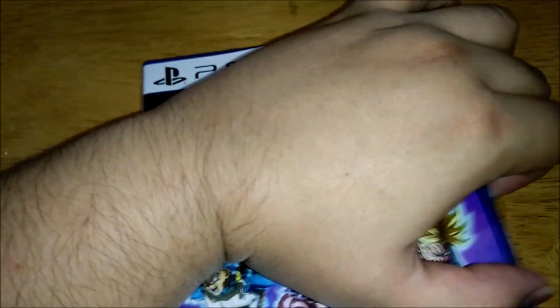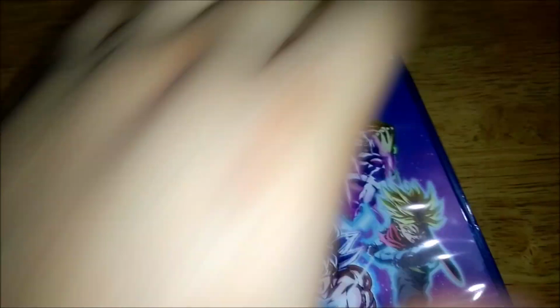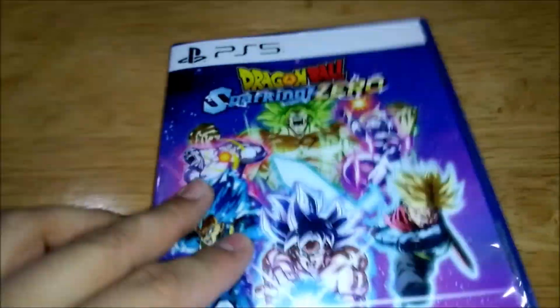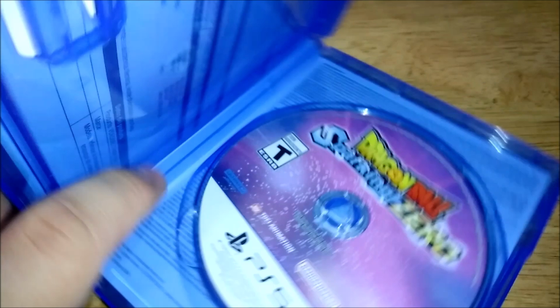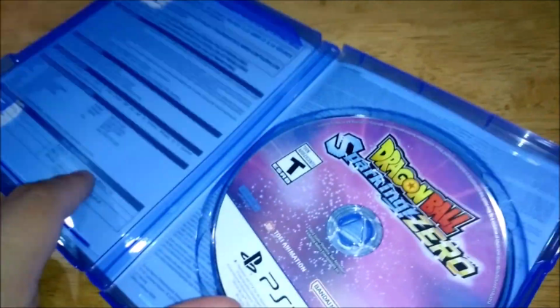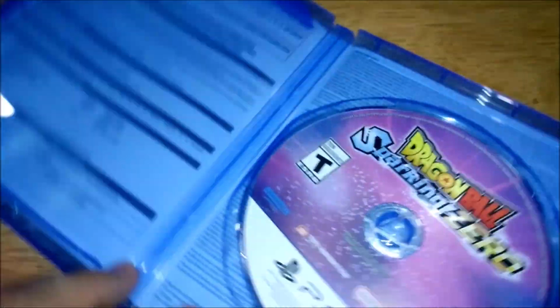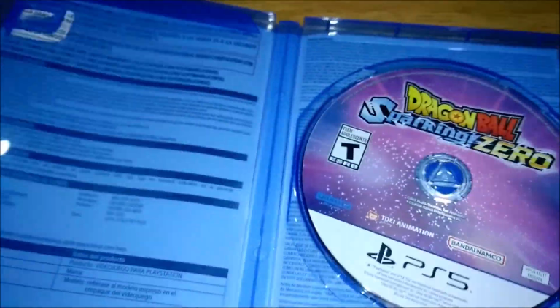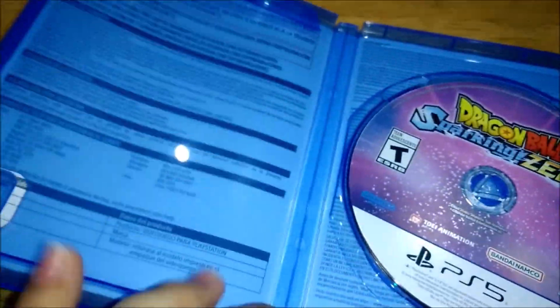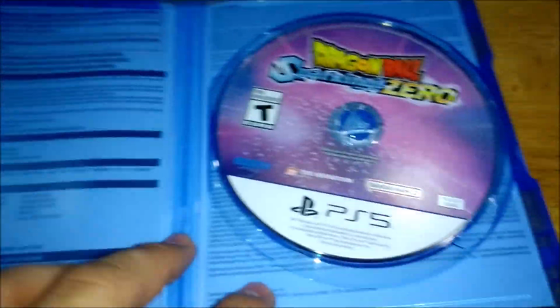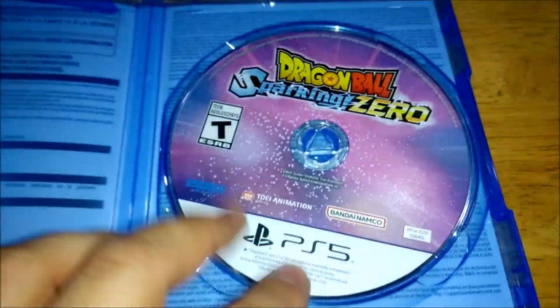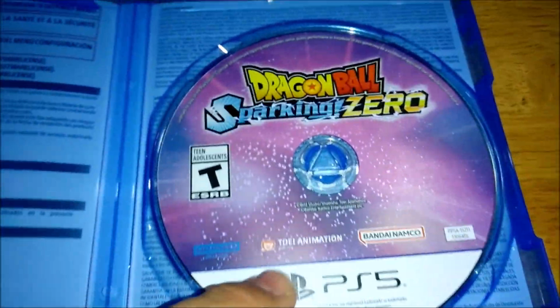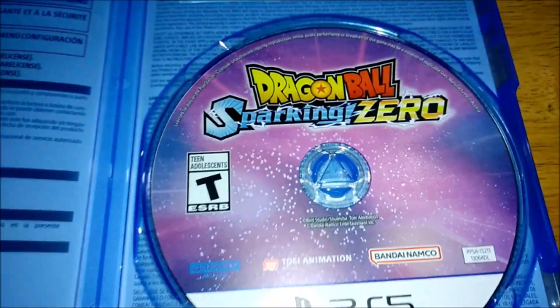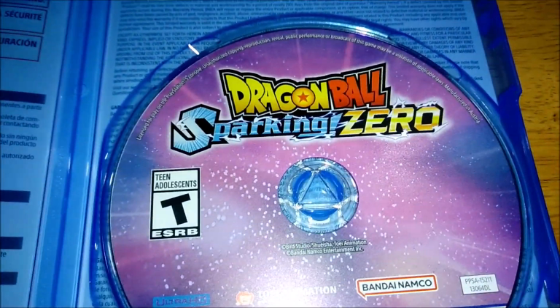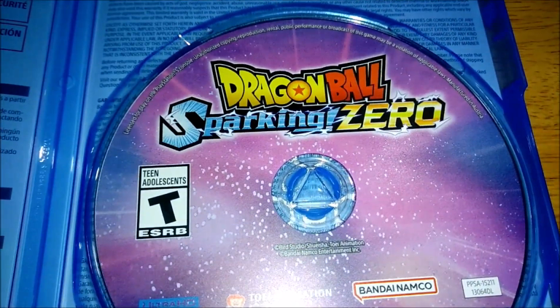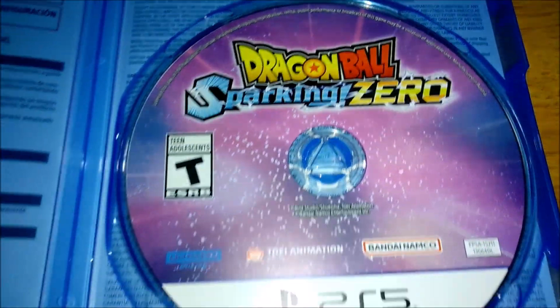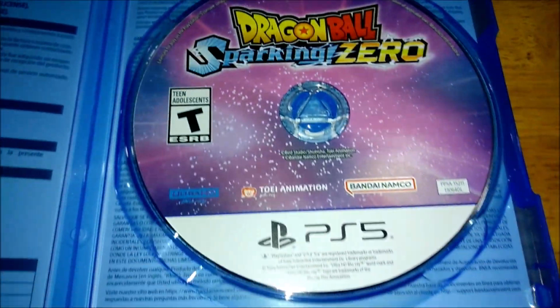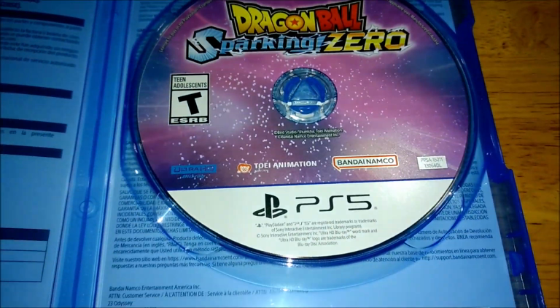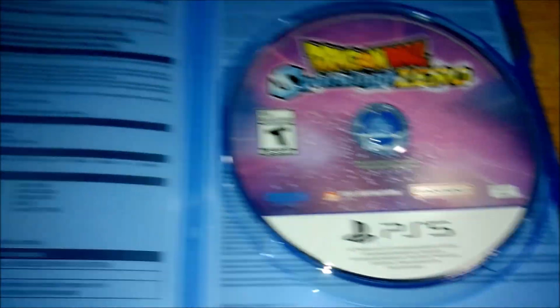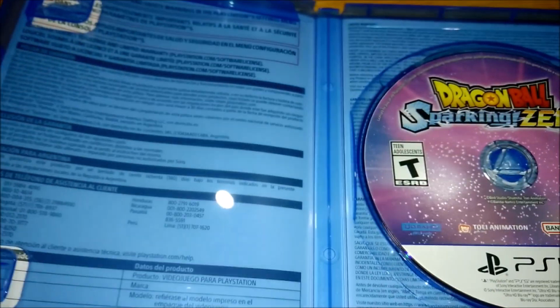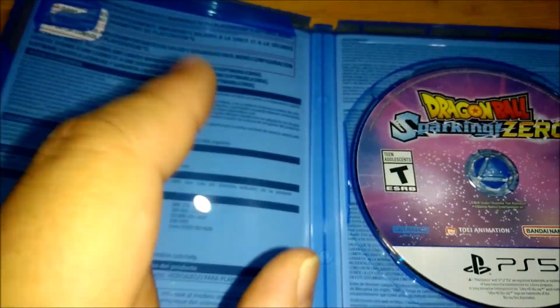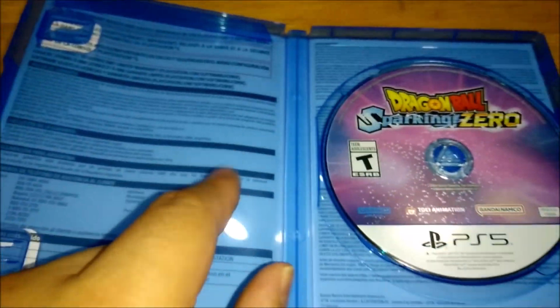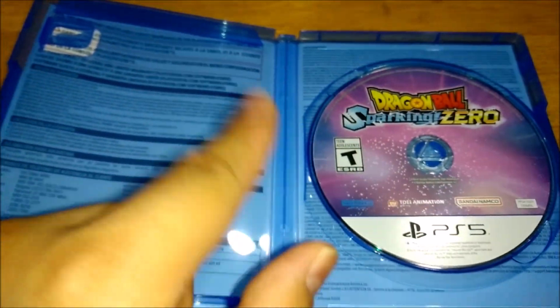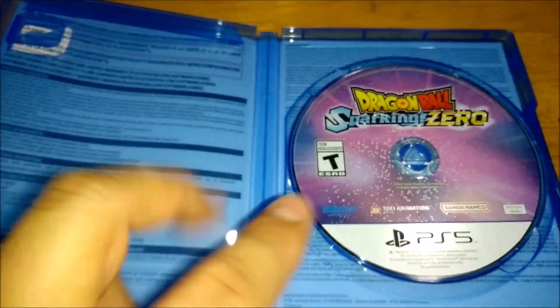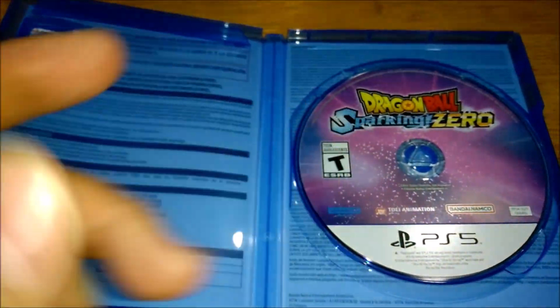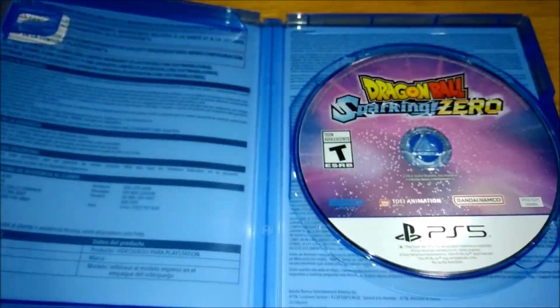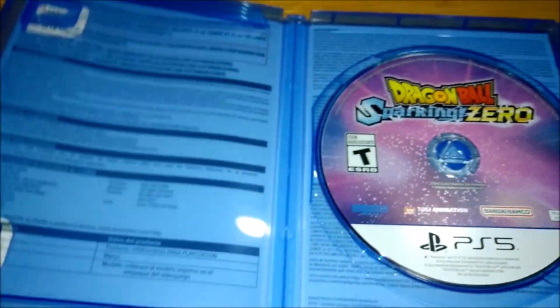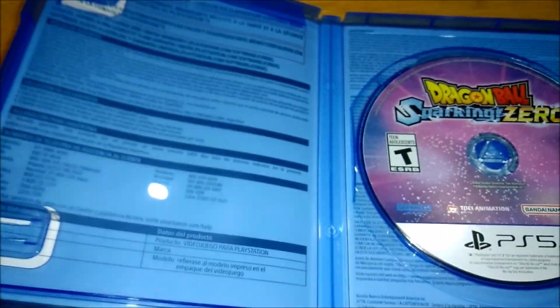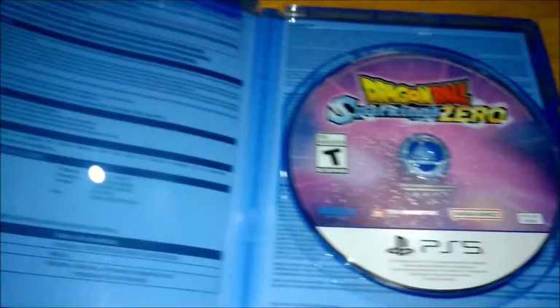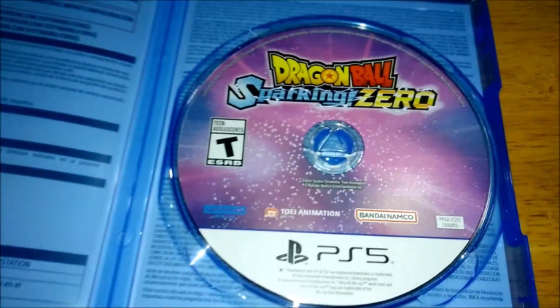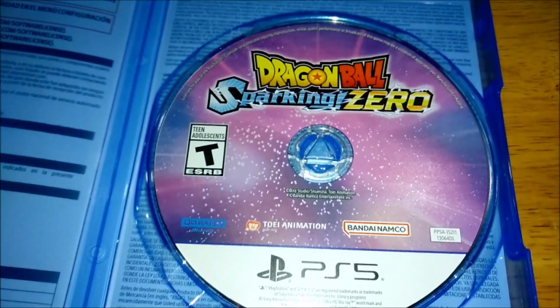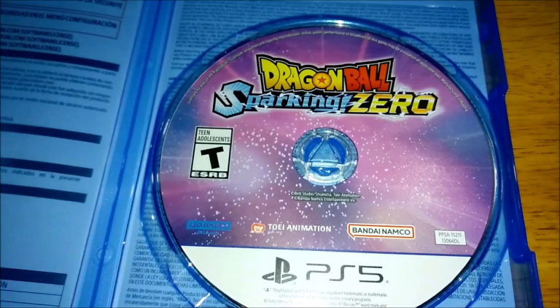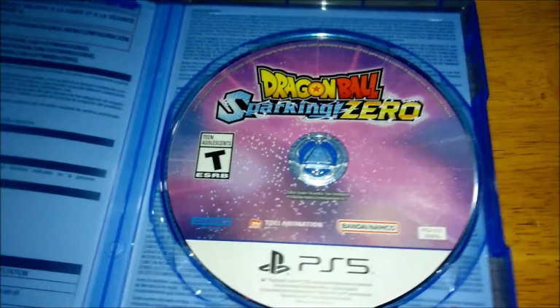So let's look inside now. No booklet, but here's the disc. That's cool. I was kind of hoping you could have an alternative cover — that would be nice, but that is that.